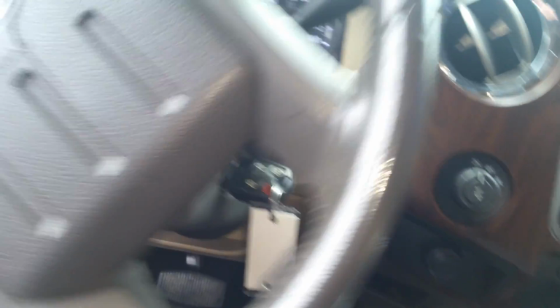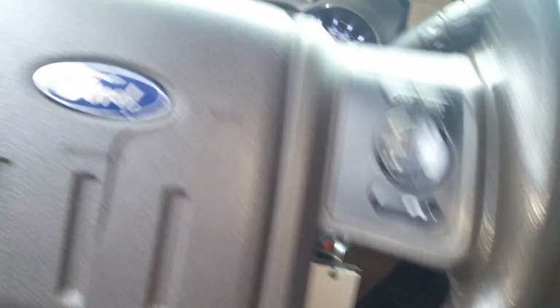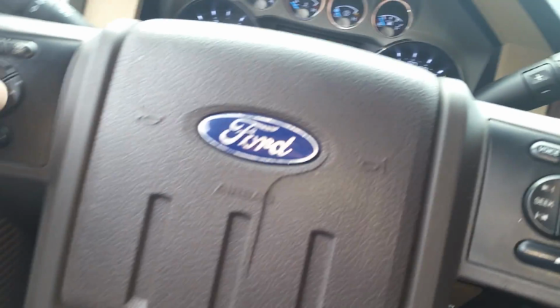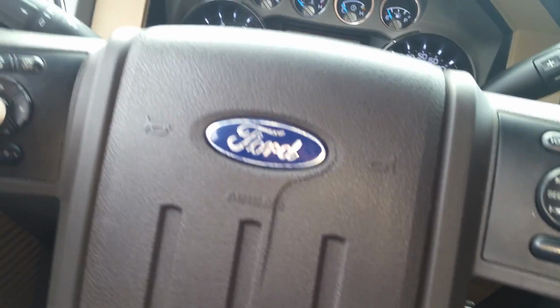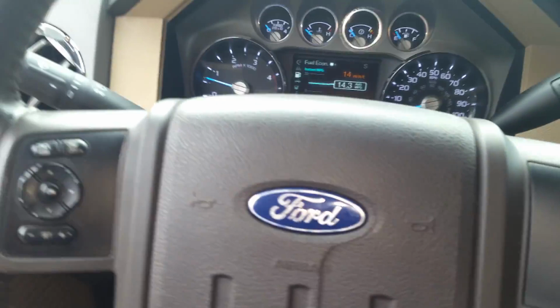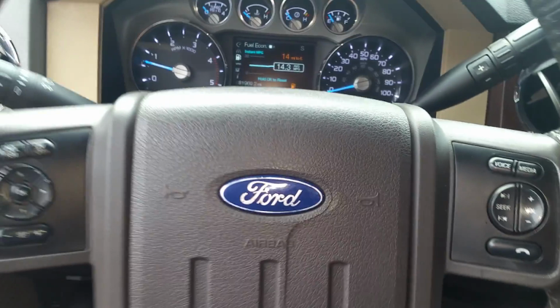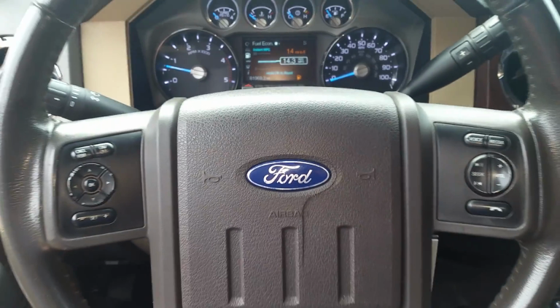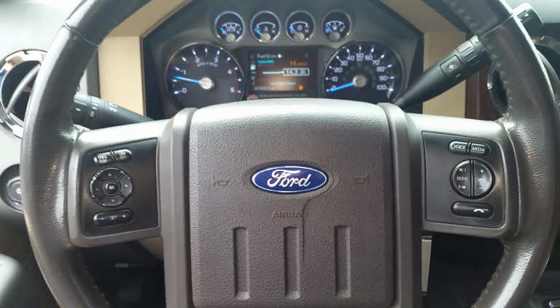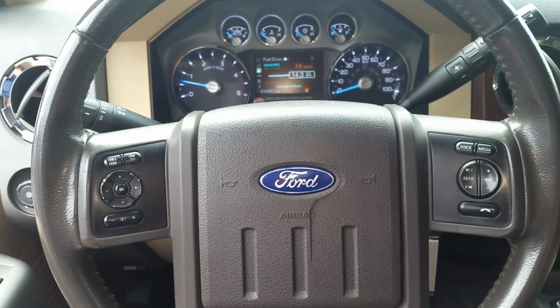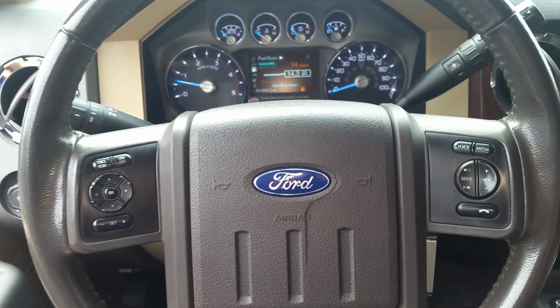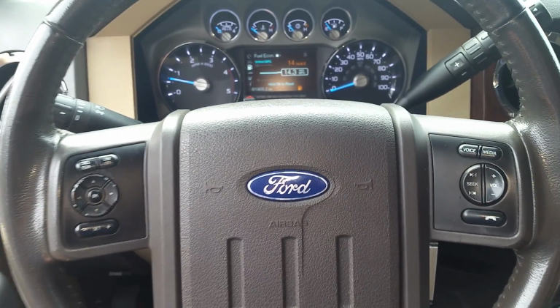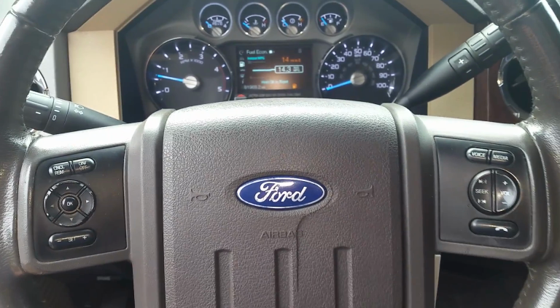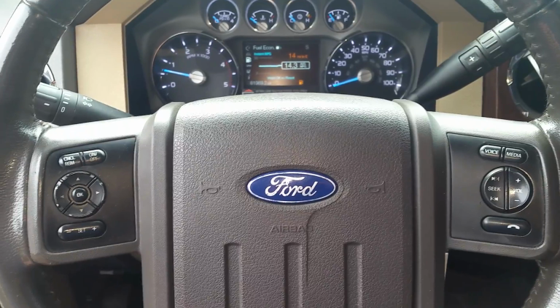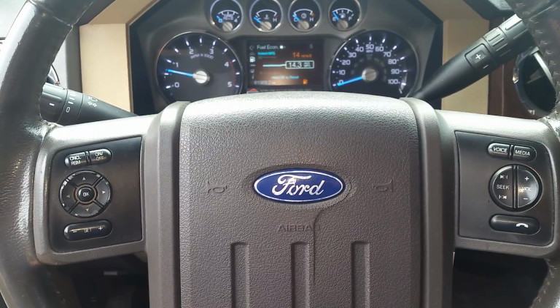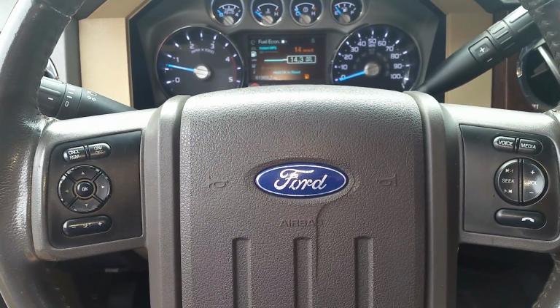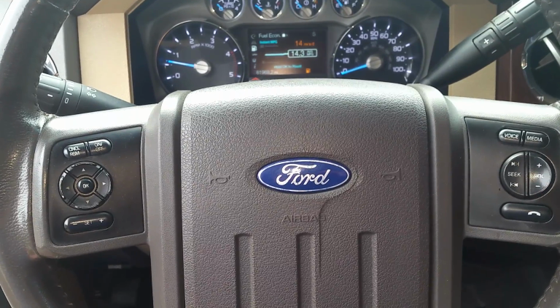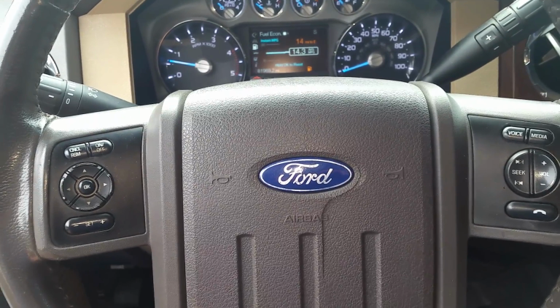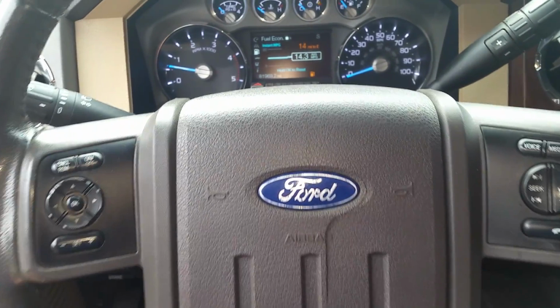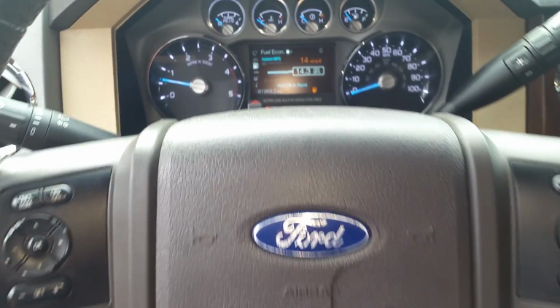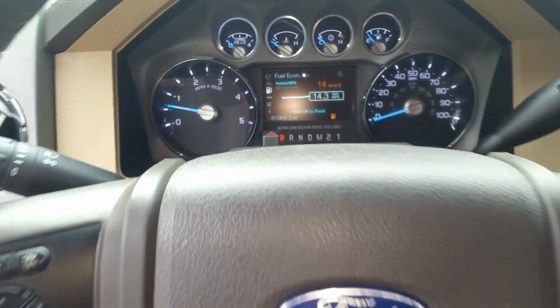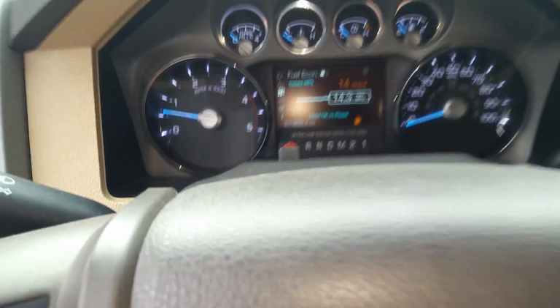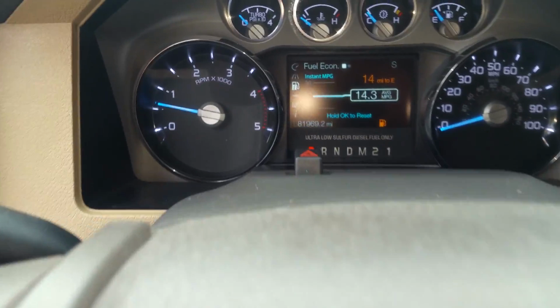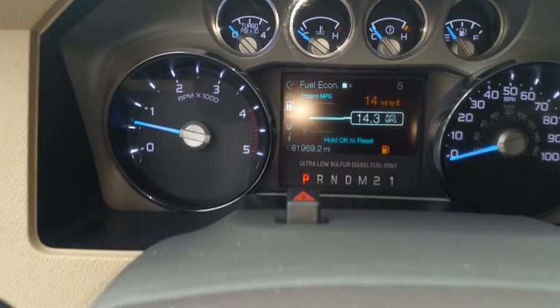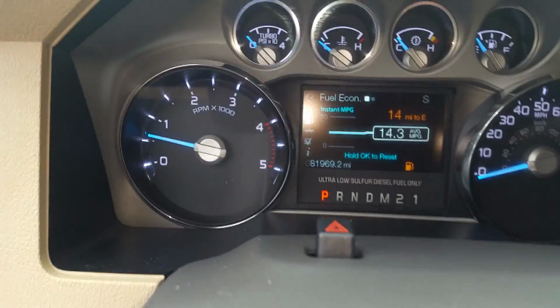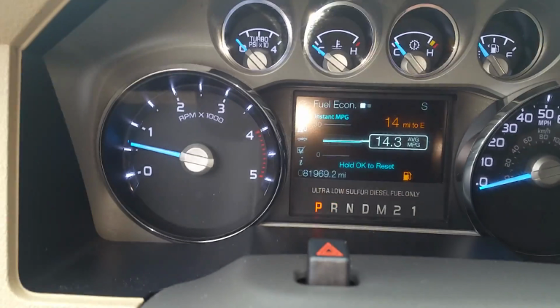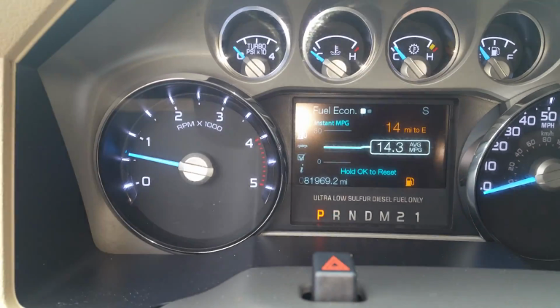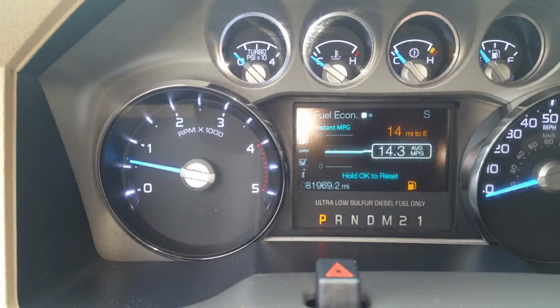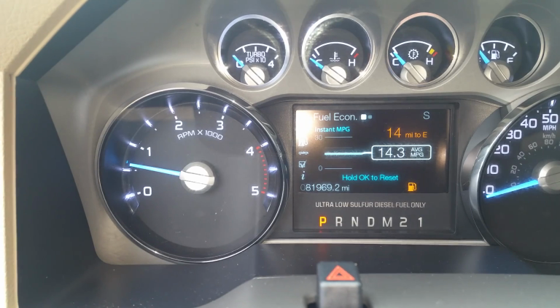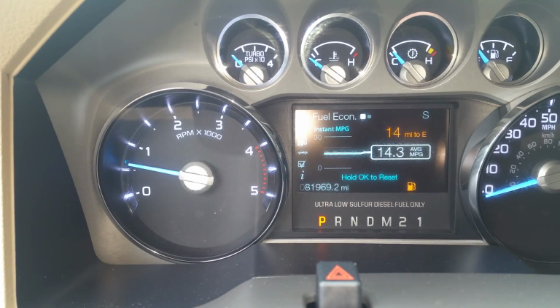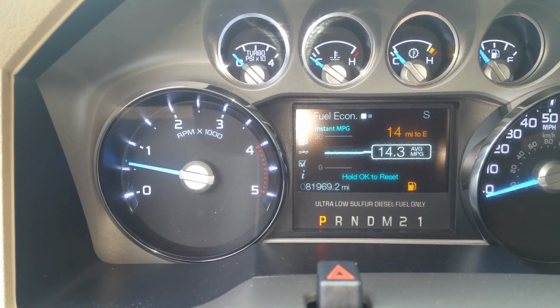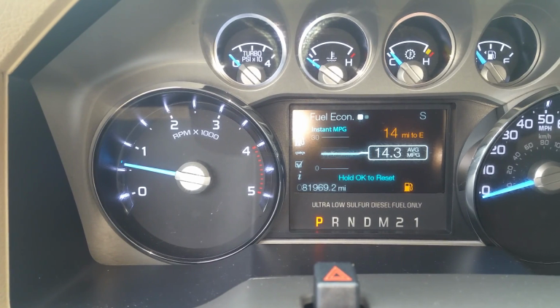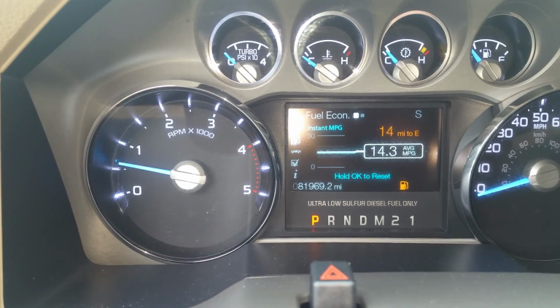As you come up to the steering wheel, you've got your sync controls and cruise control options over to the left. And it brings you up to the instrument panel, where the odometer reads 81,969 miles.